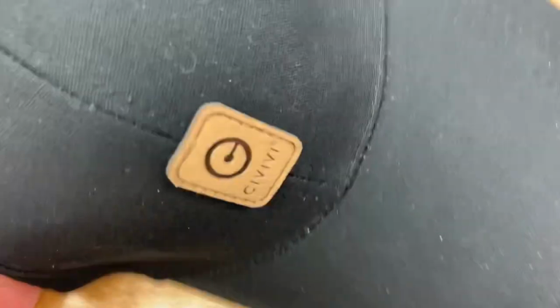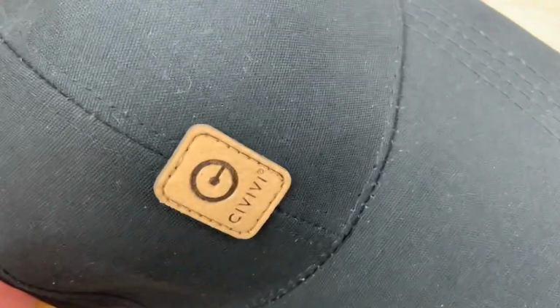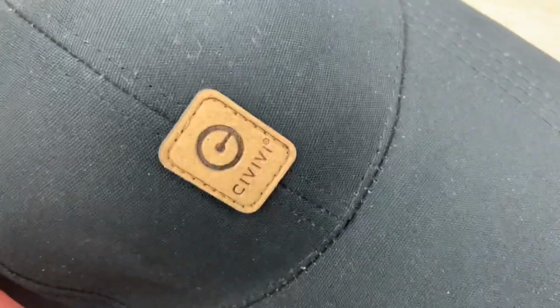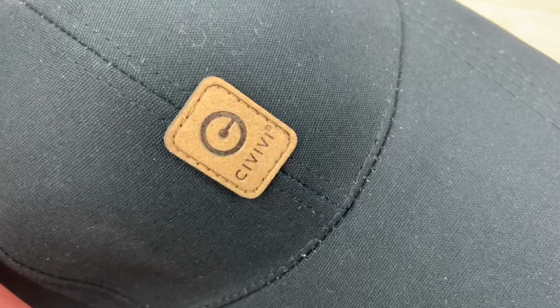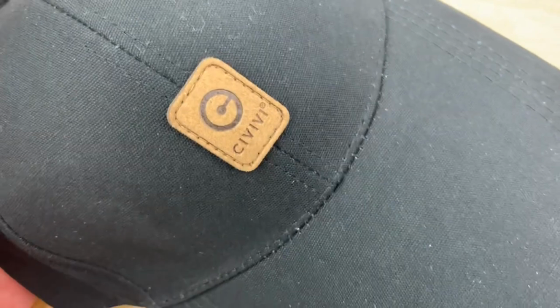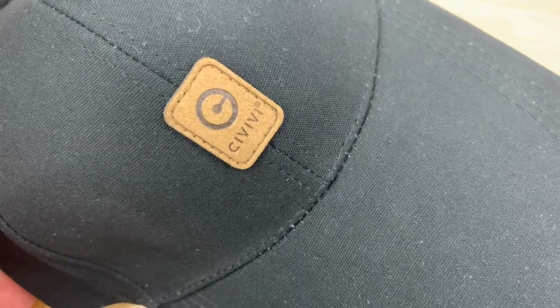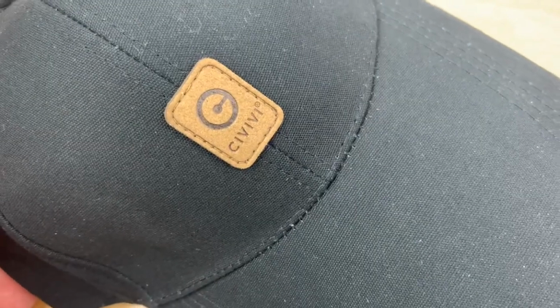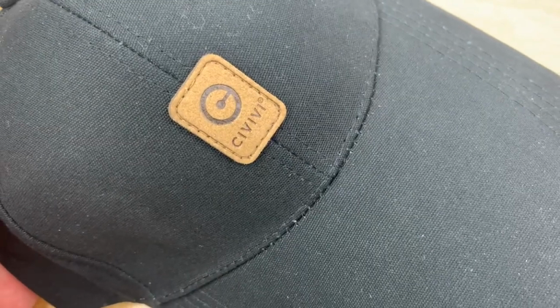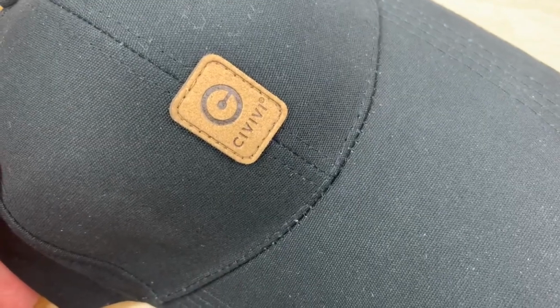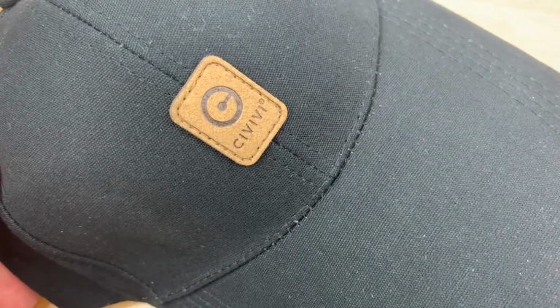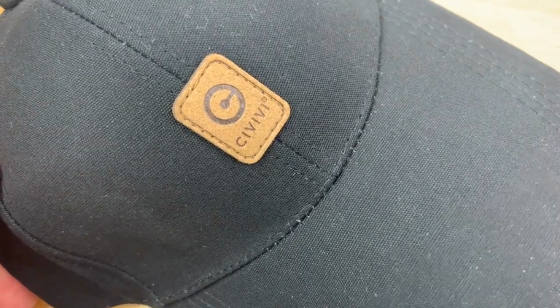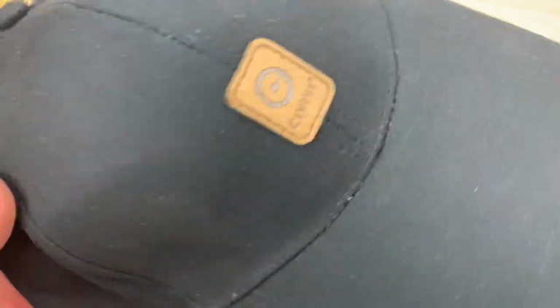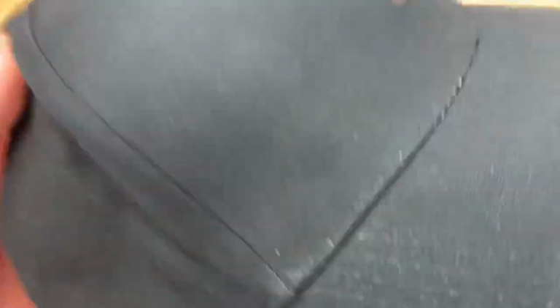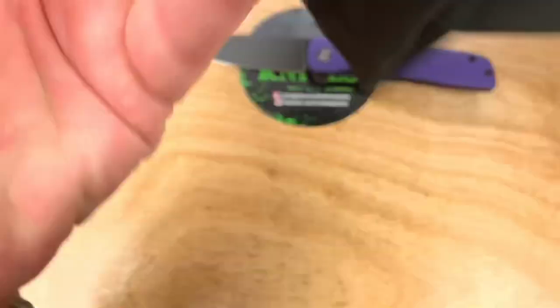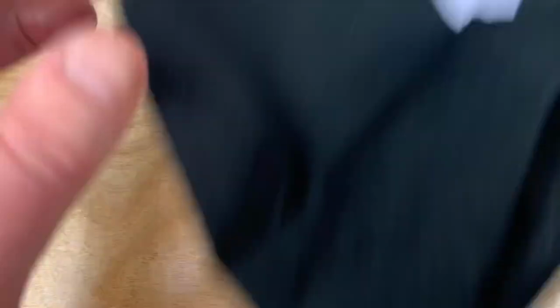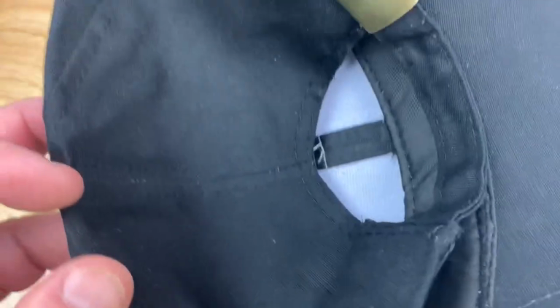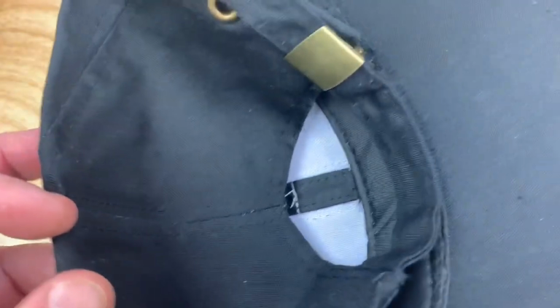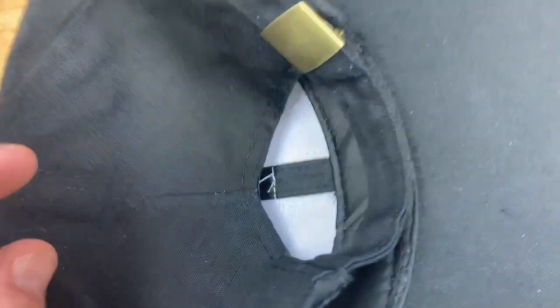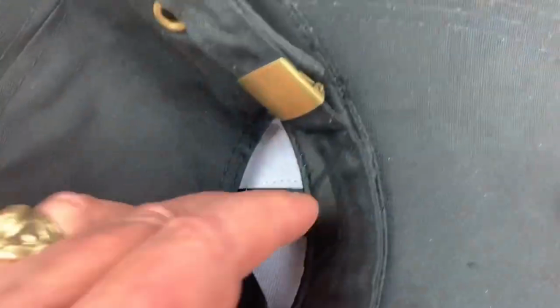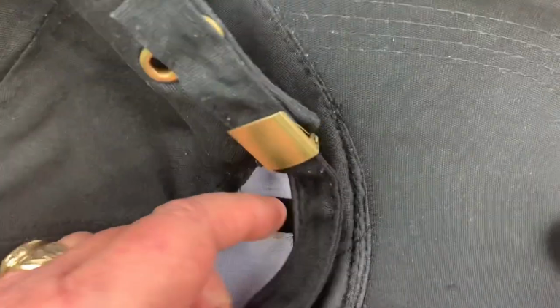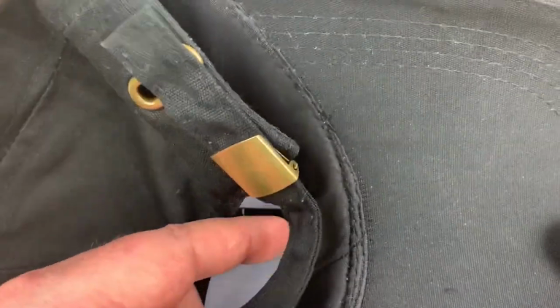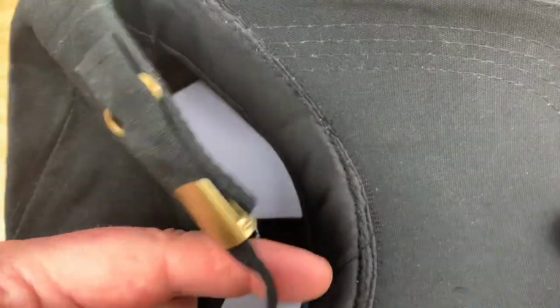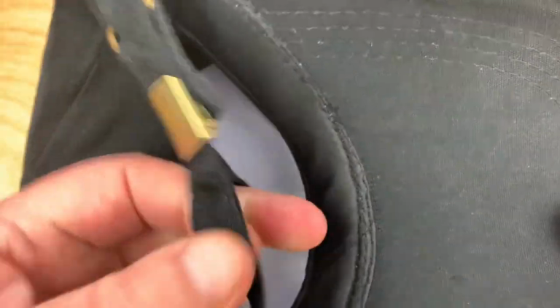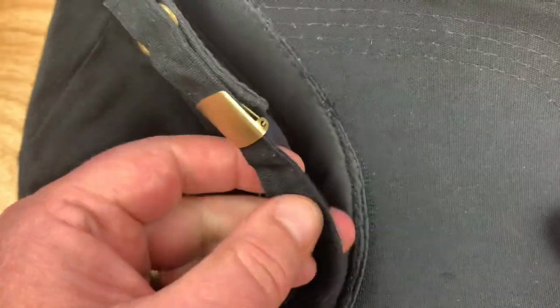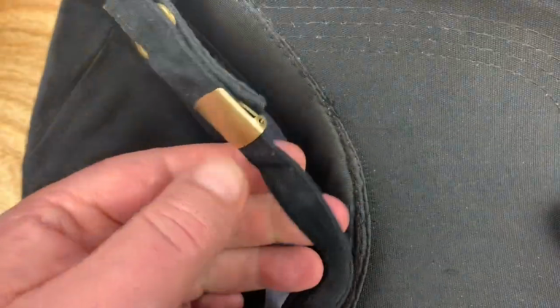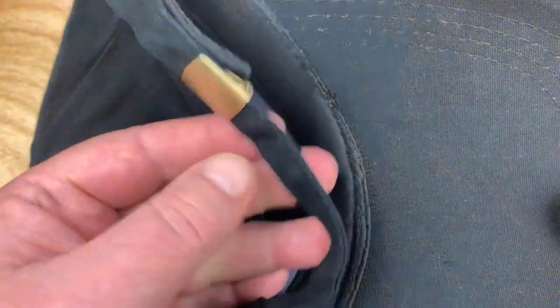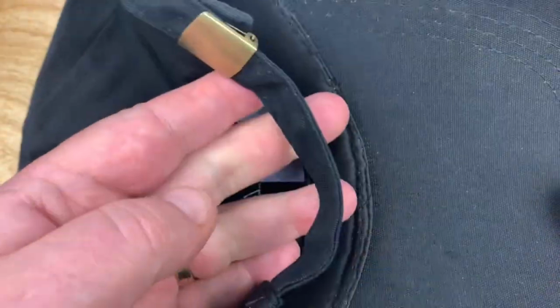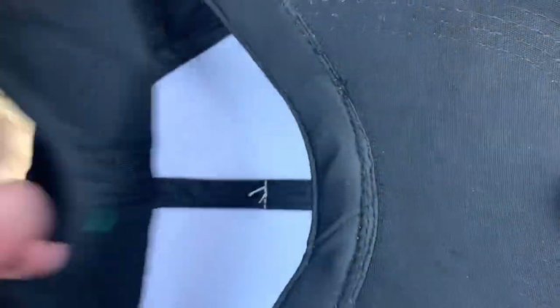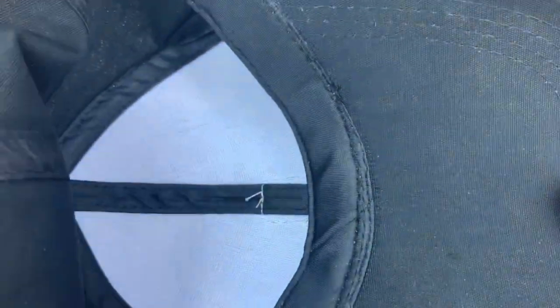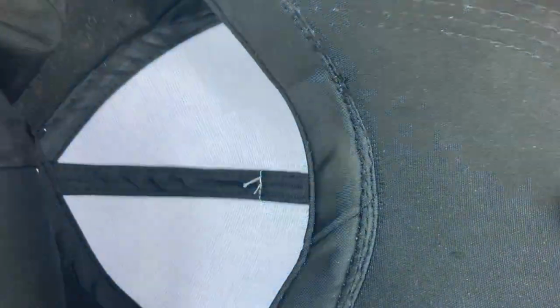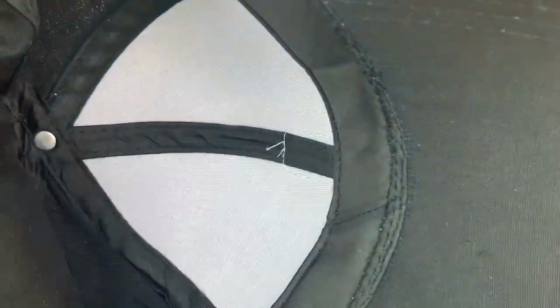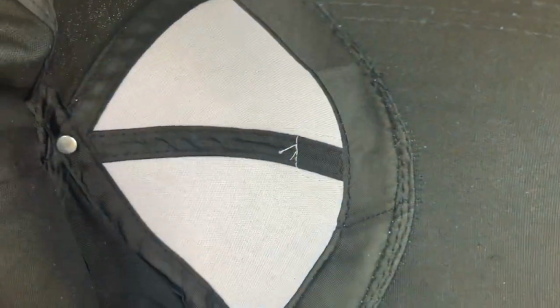I just thought it was way cool with the leather patch on top. And it's got a nice adjustable clip on there. I'm sure it's made in the U.S.A.